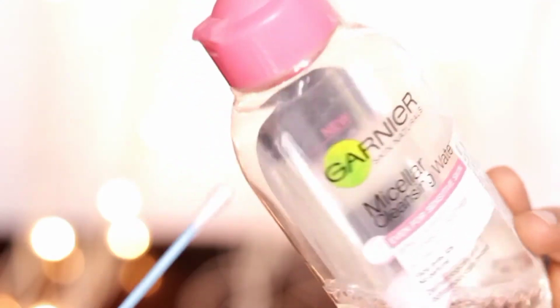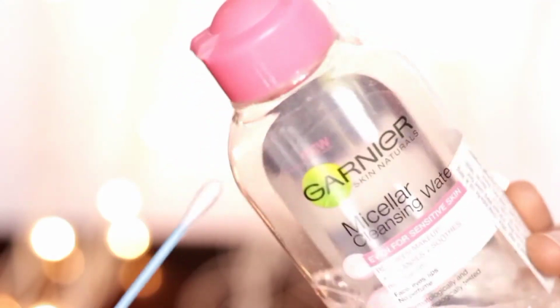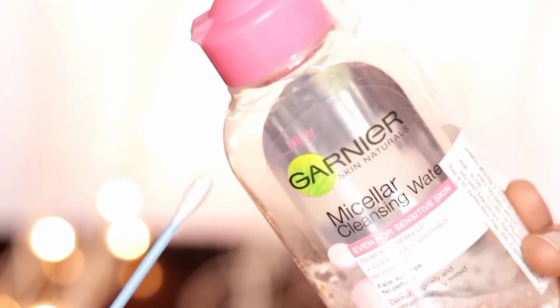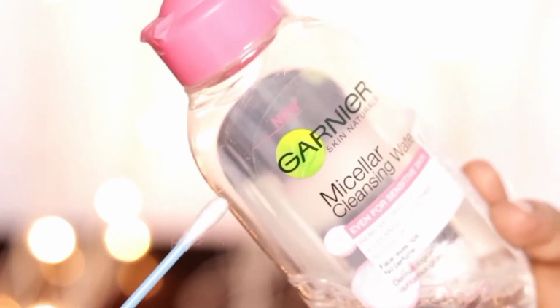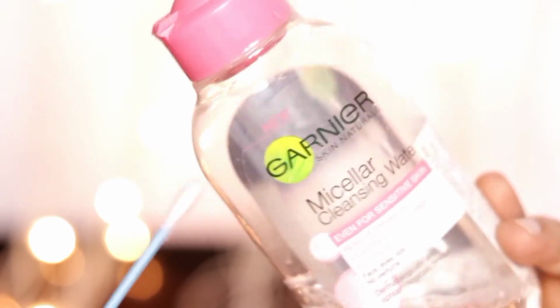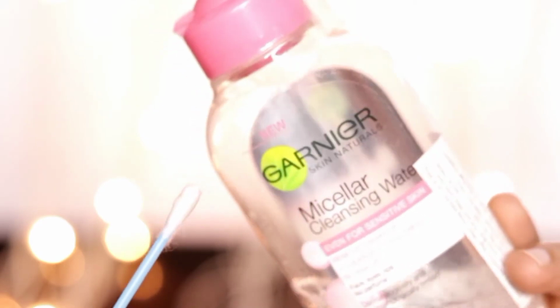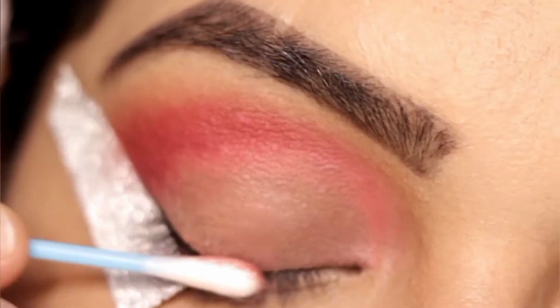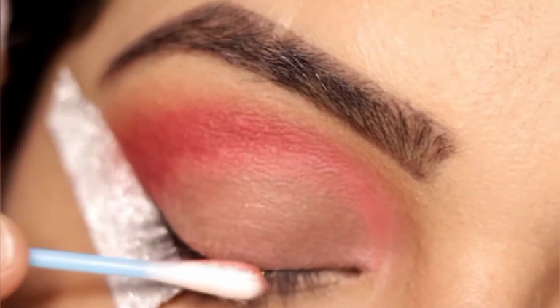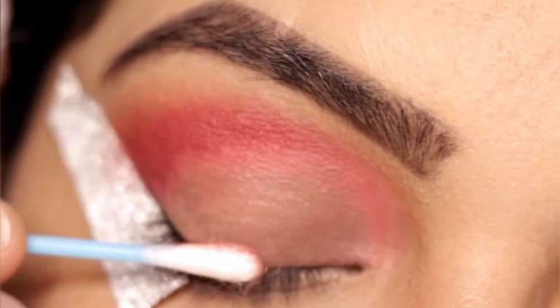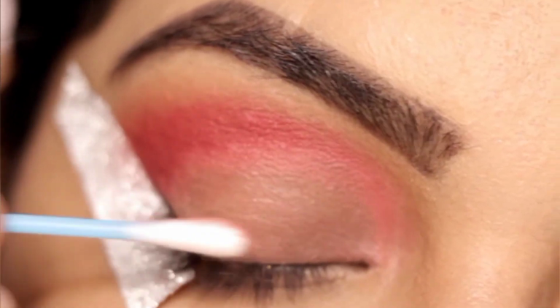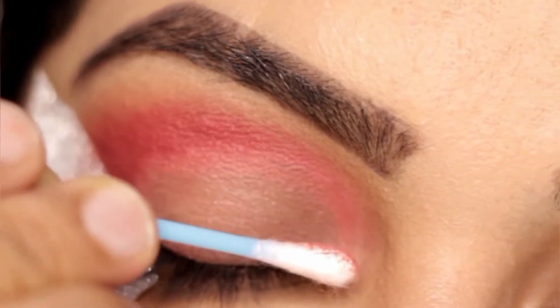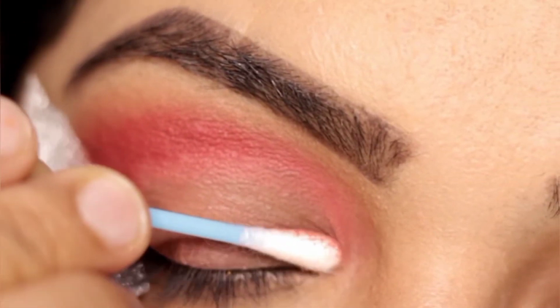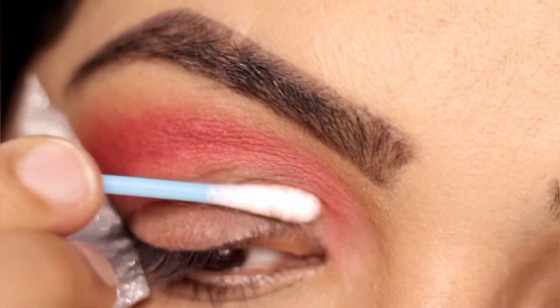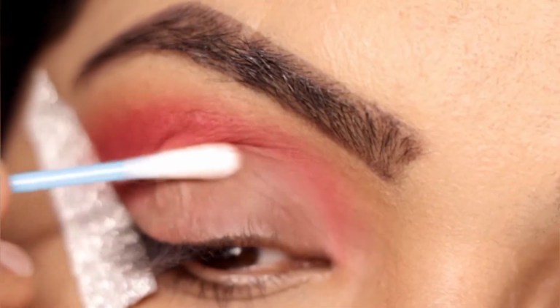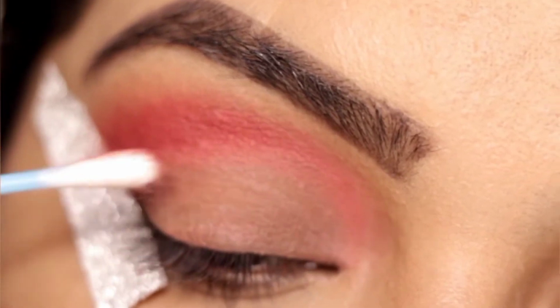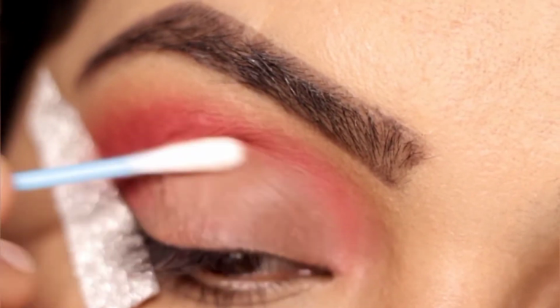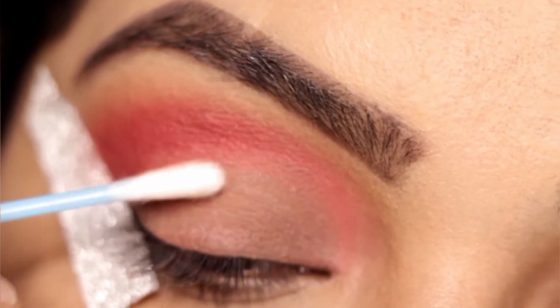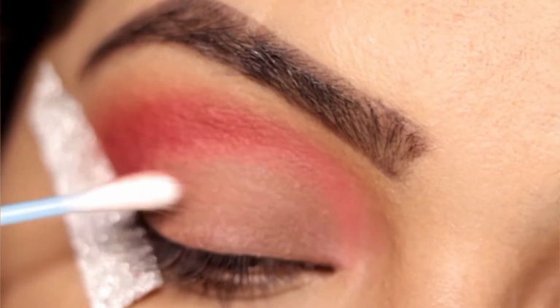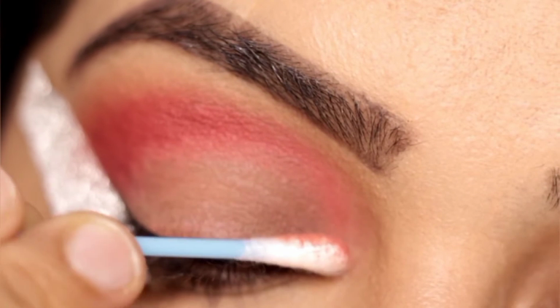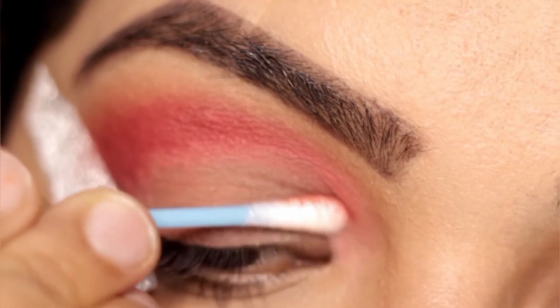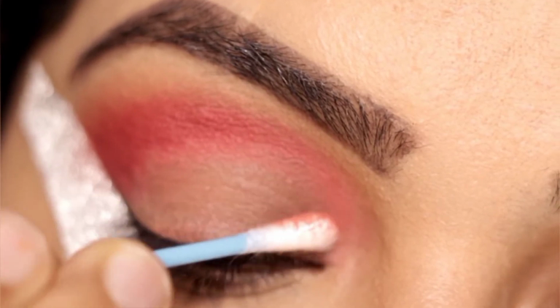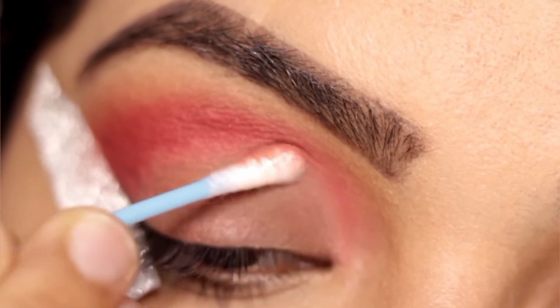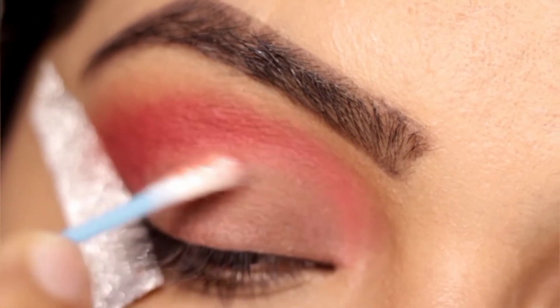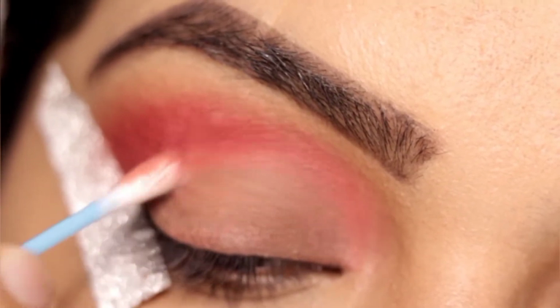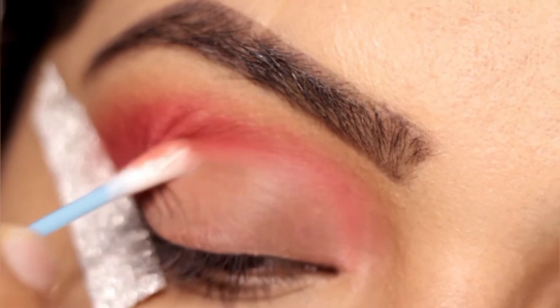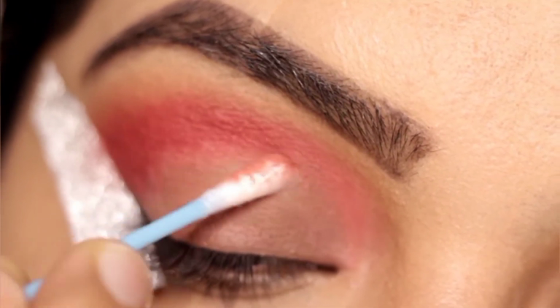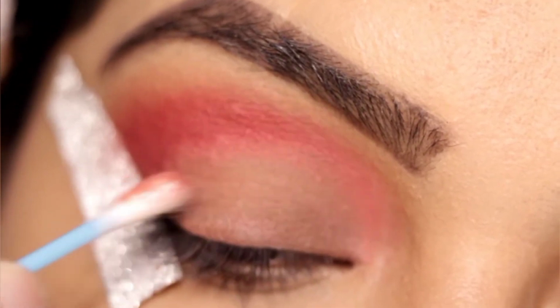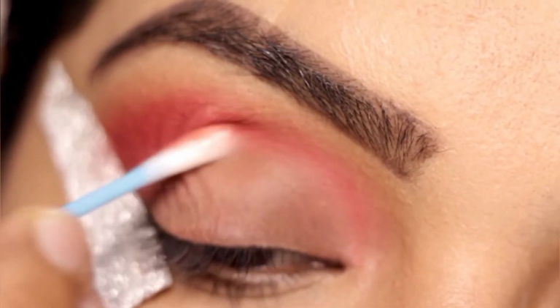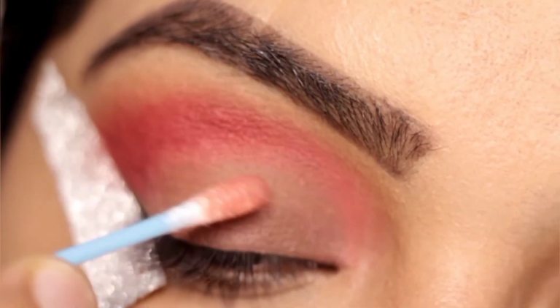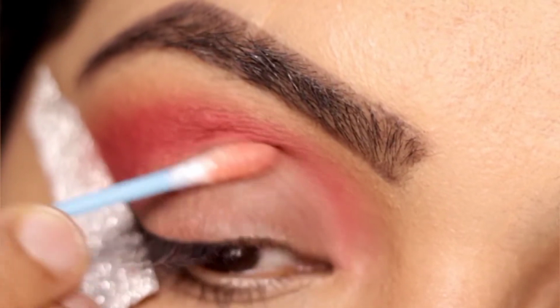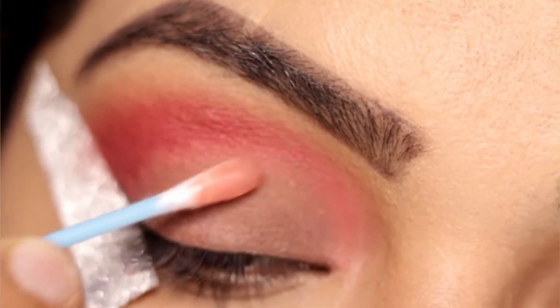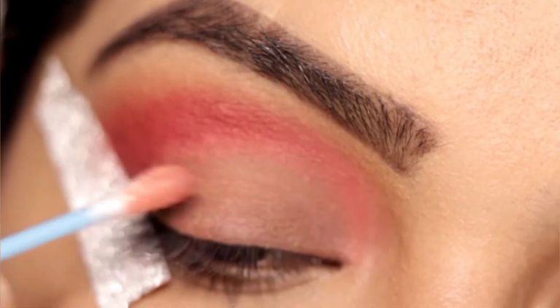We will clean our lid space. We will dip a q-tip in micellar water and clean our eyelid space well.